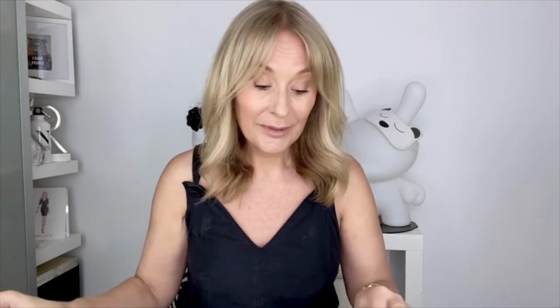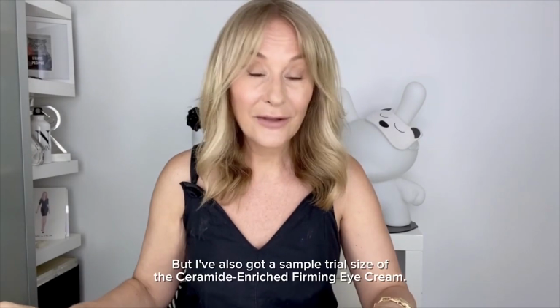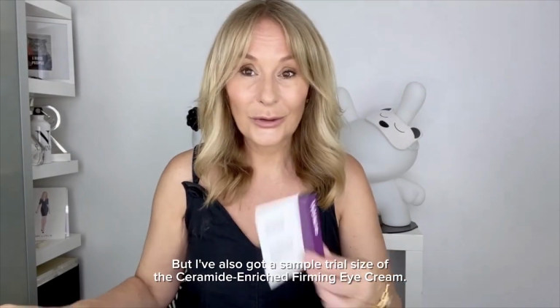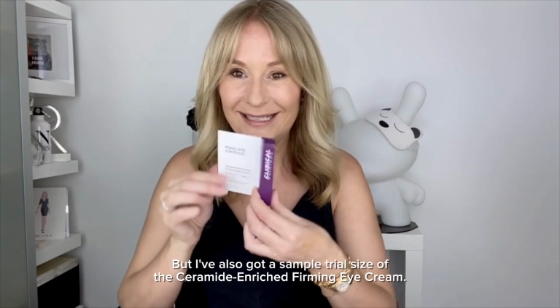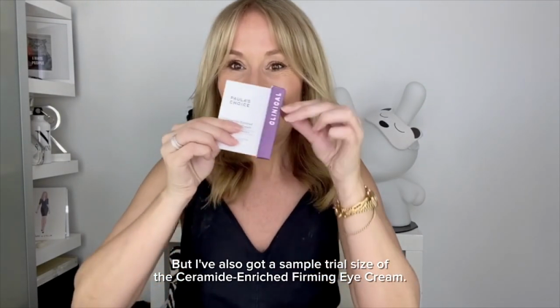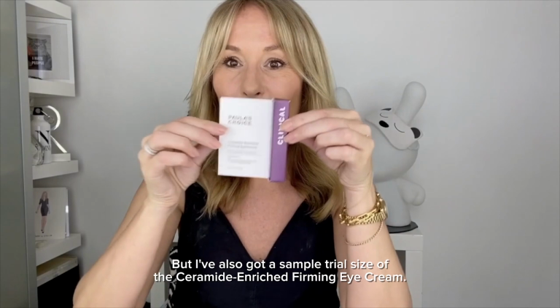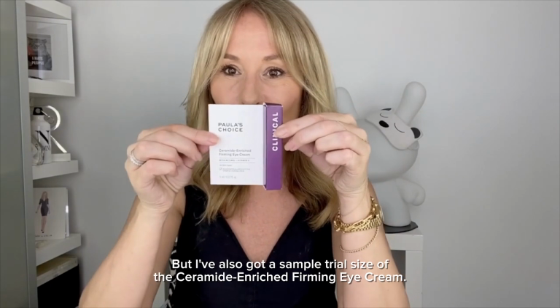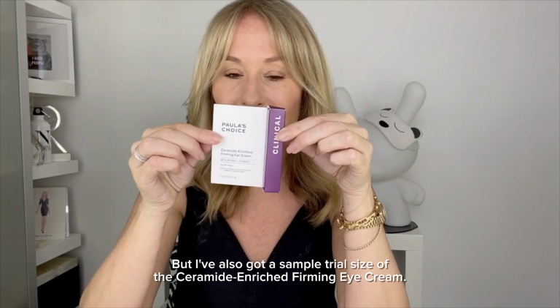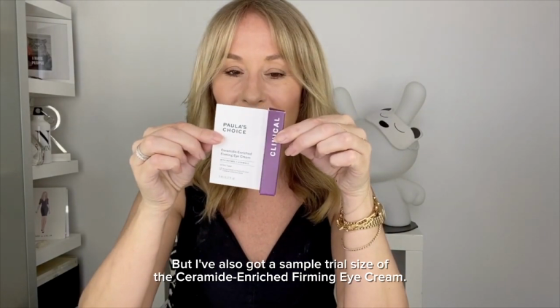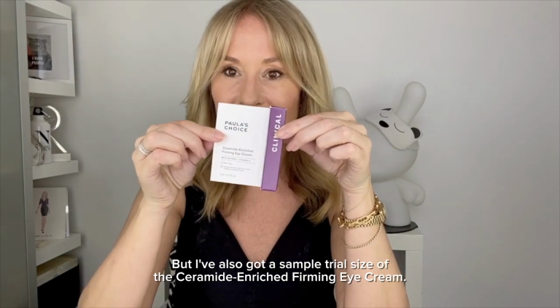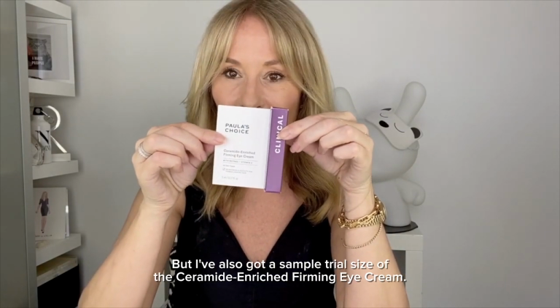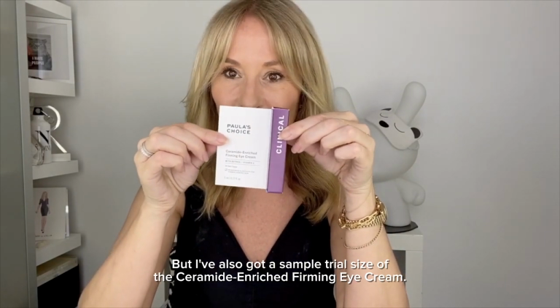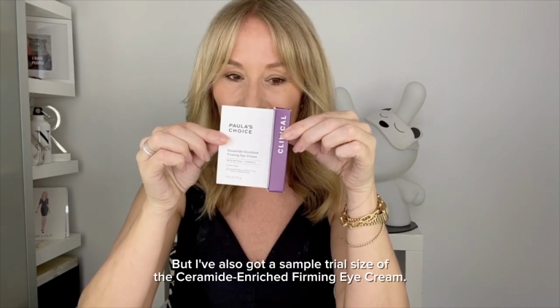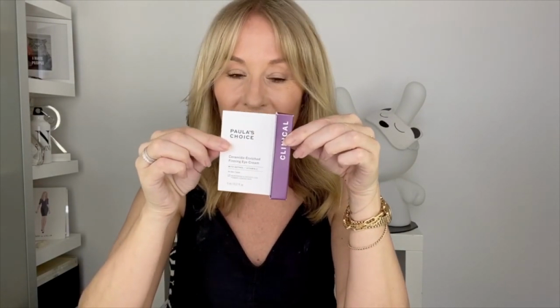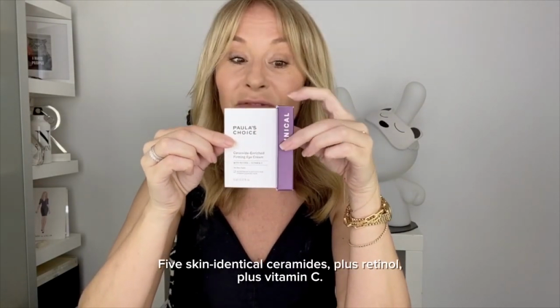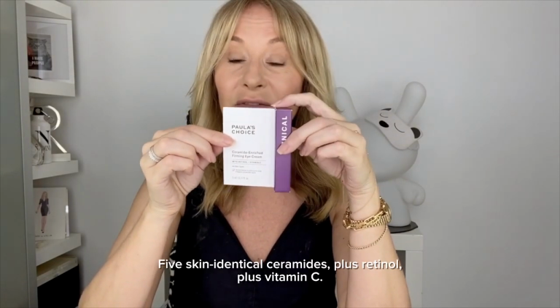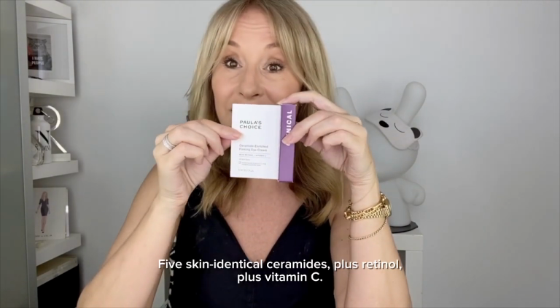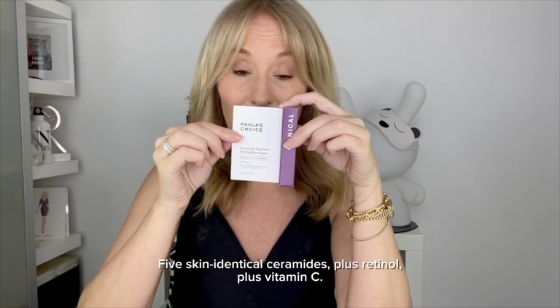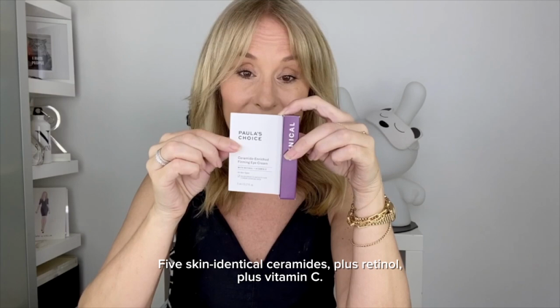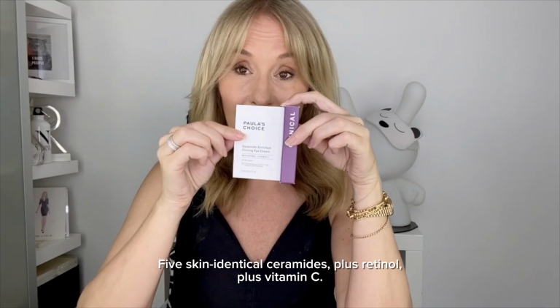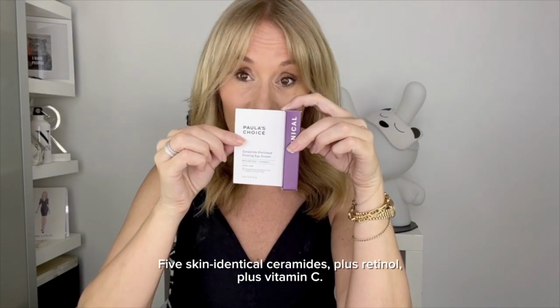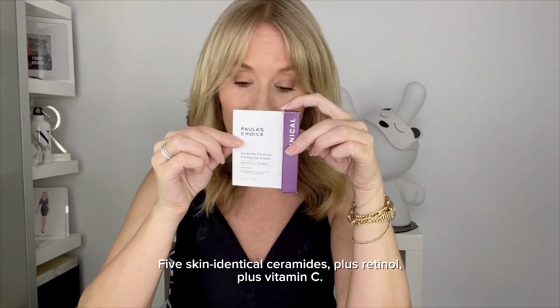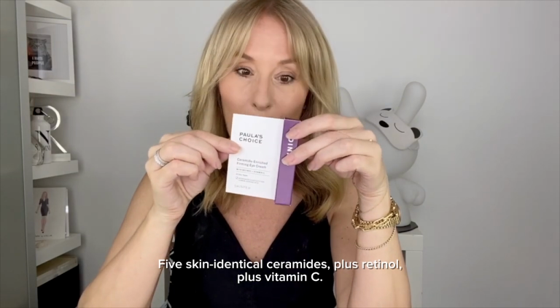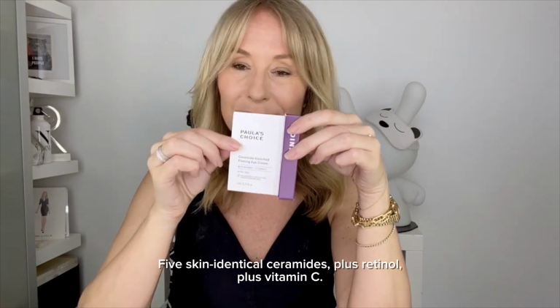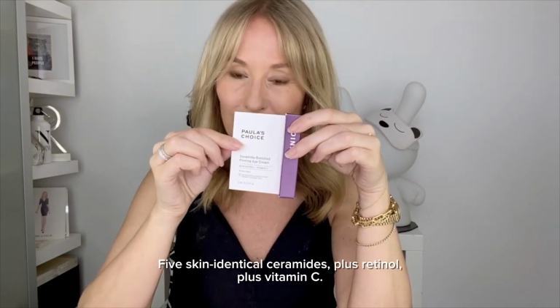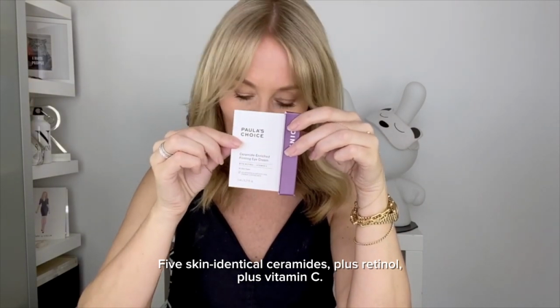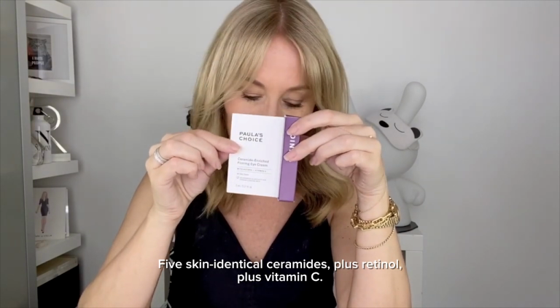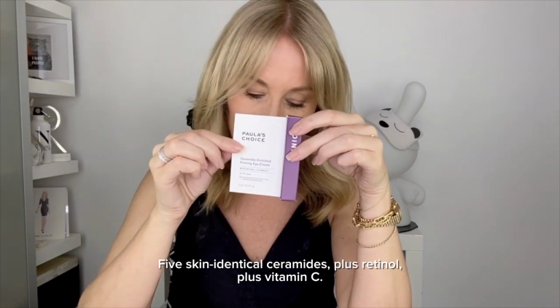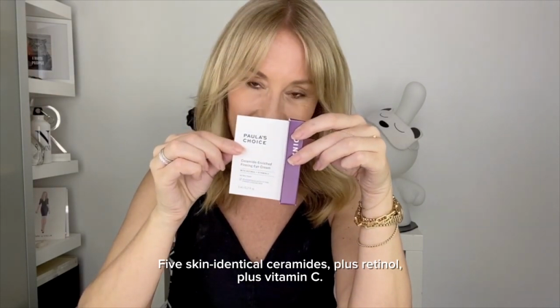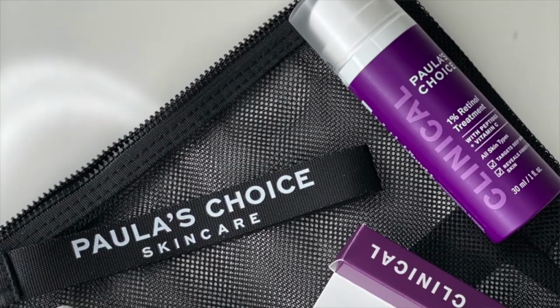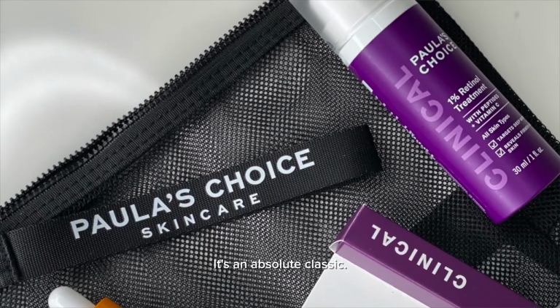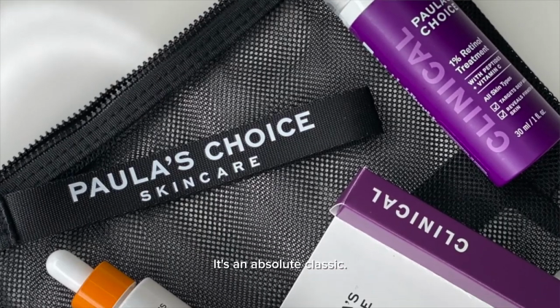I've also got a sample trial size of the Ceramide Enriched Eyes — five skin-identical ceramides plus retinol plus vitamin C. It's an absolute classic.